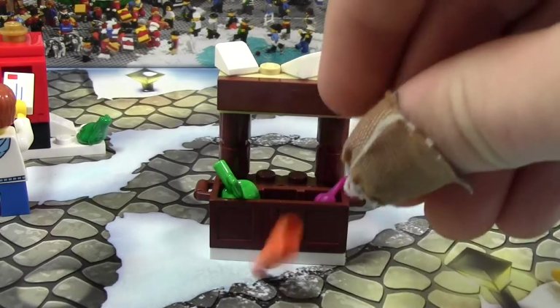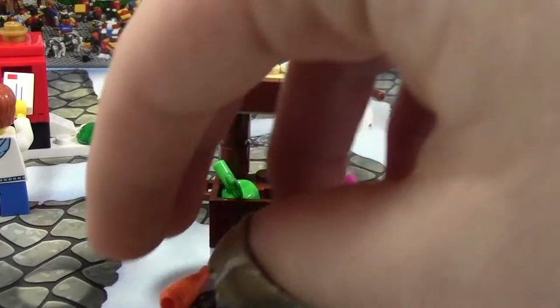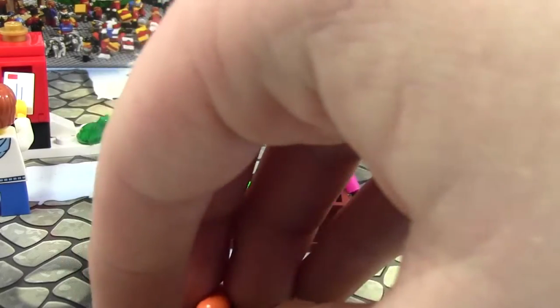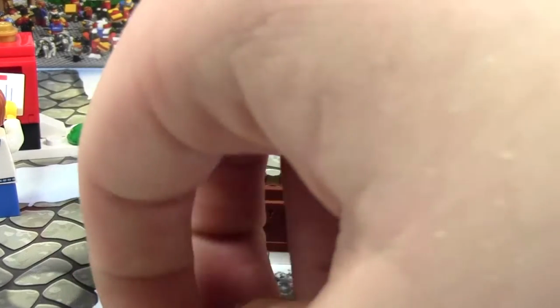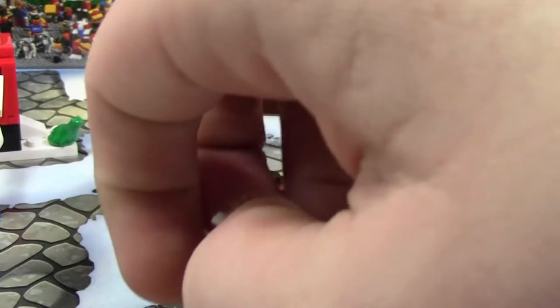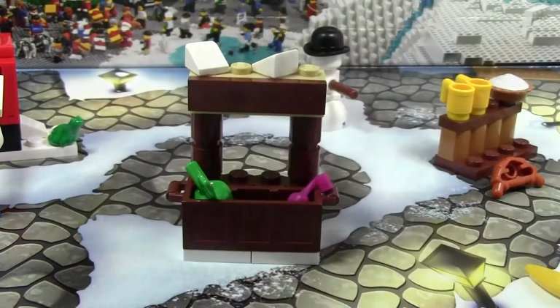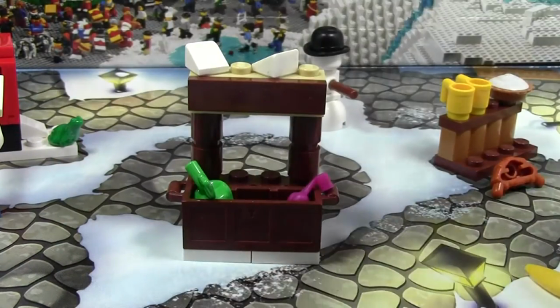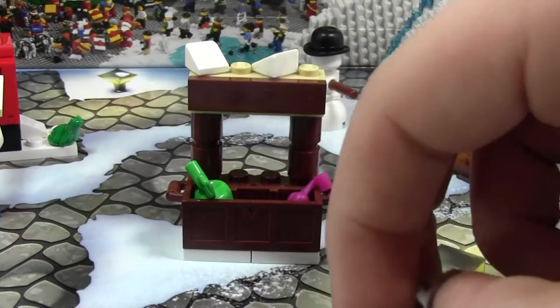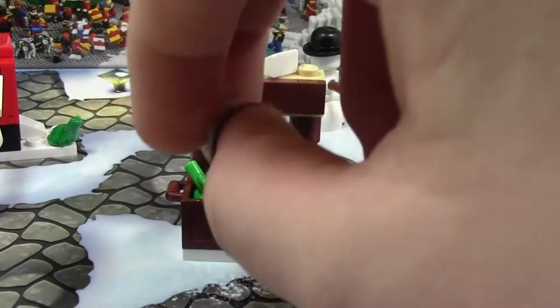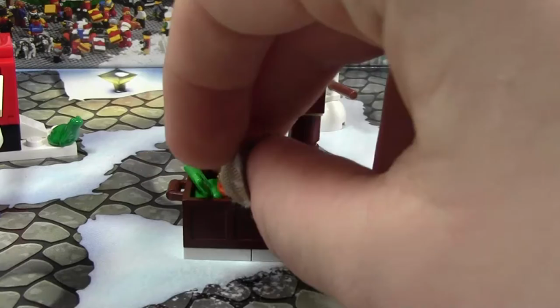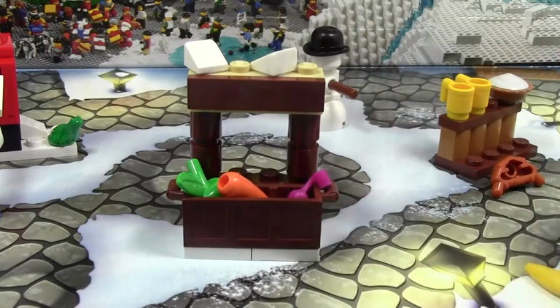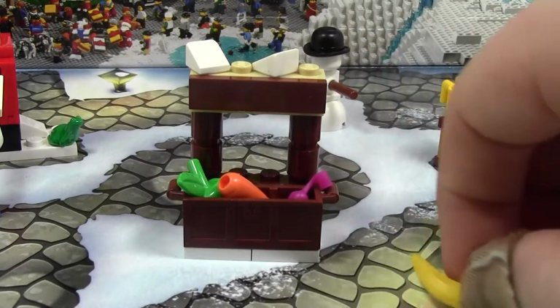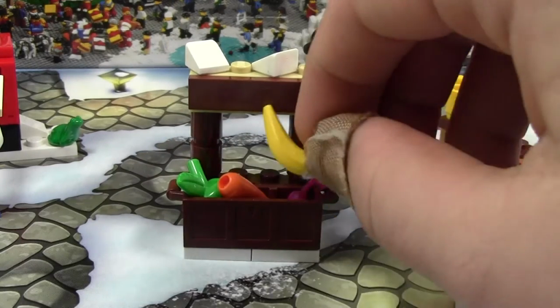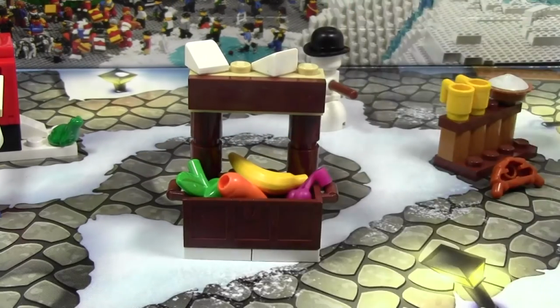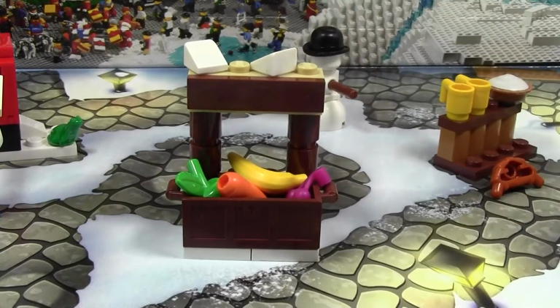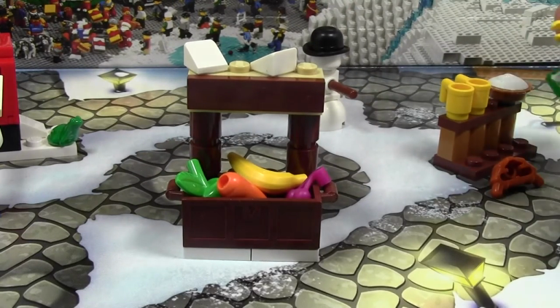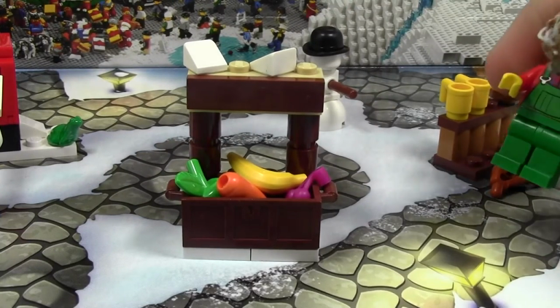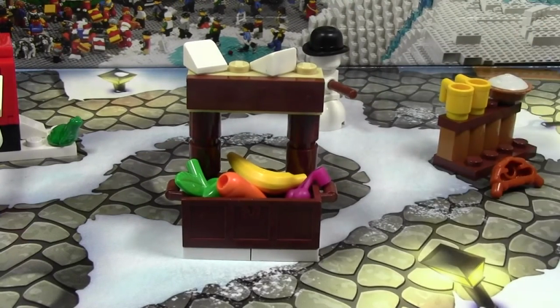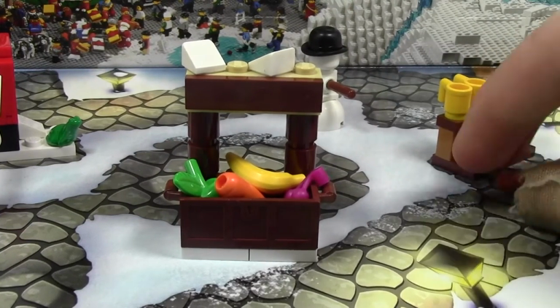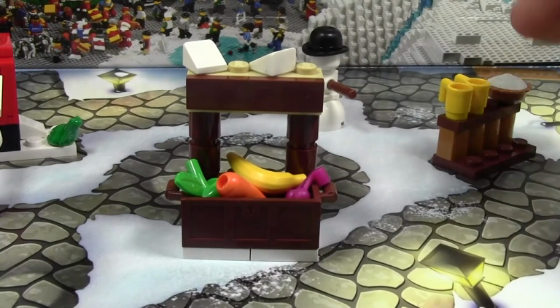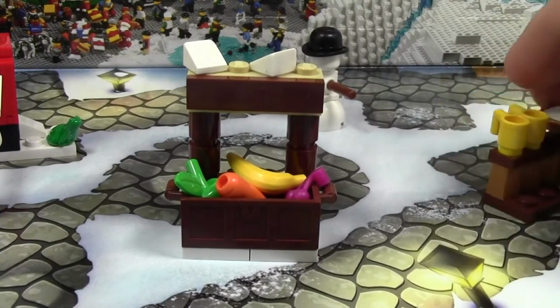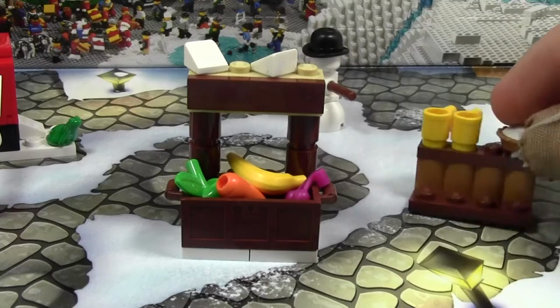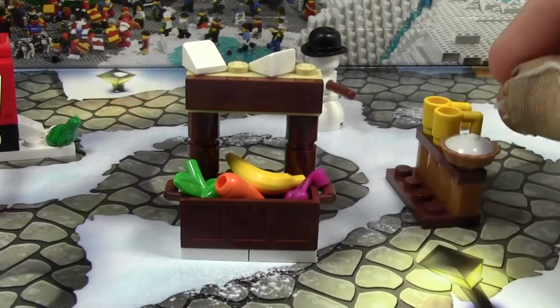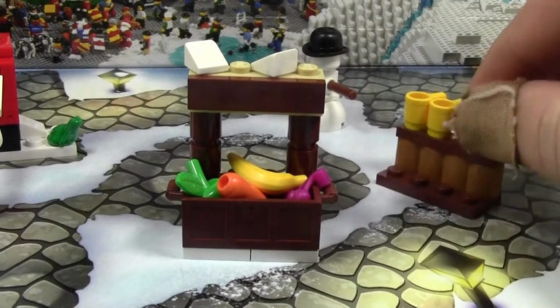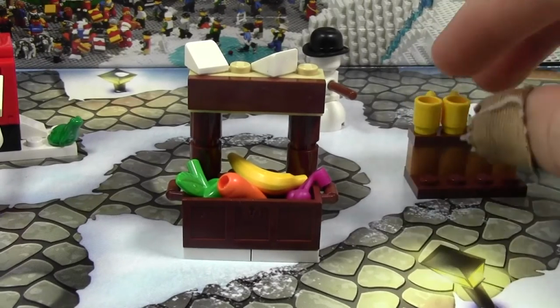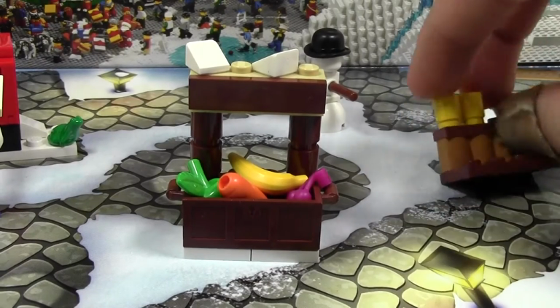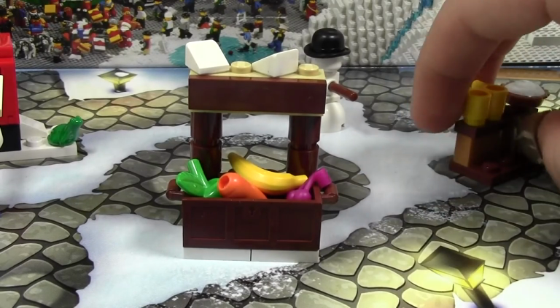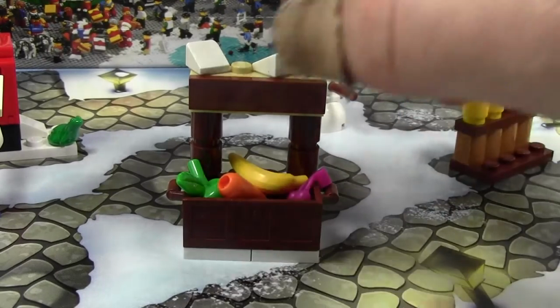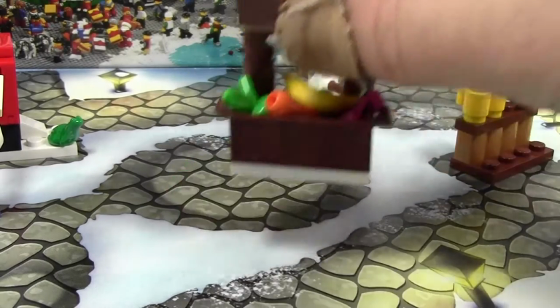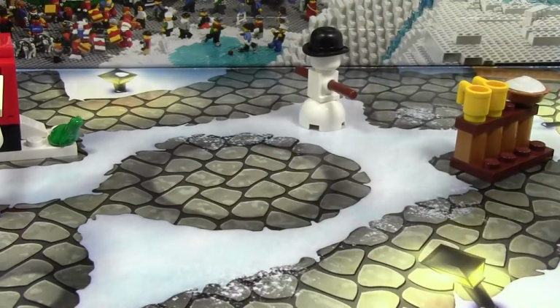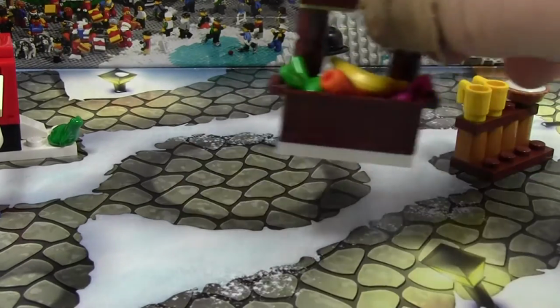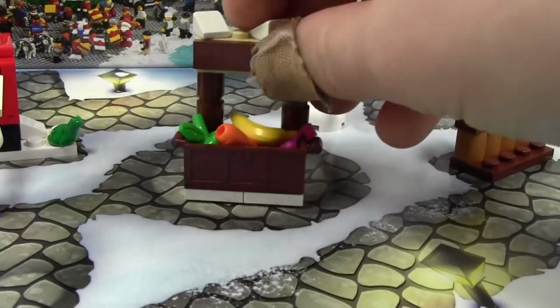This is going to look great with all the other Advent Calendar related stuff, because in days 4 and 5, I think, we got a girl with food, which is her croissants there, and then this other food stand. So this food stand is really cool because it's got a lot of great fruit pieces.